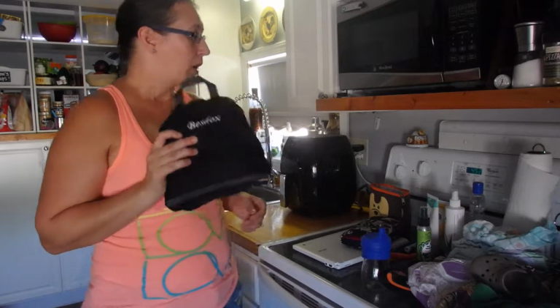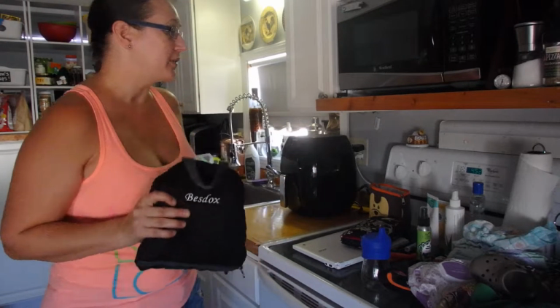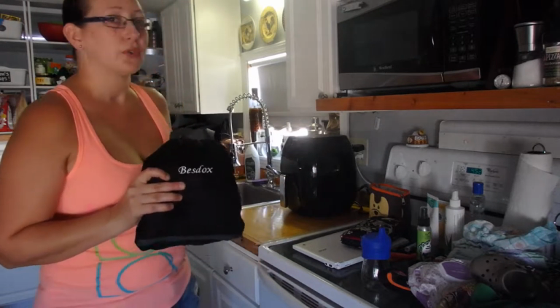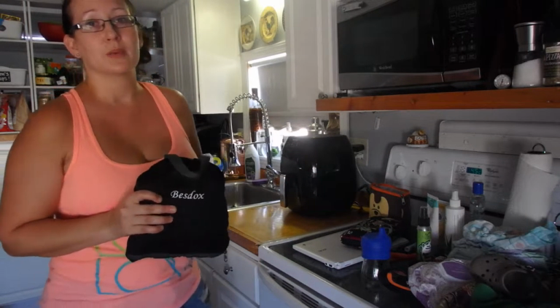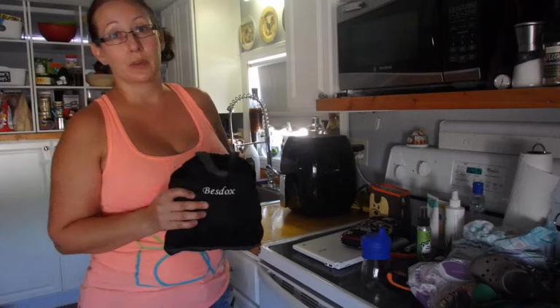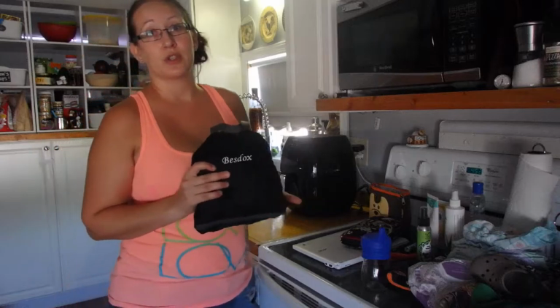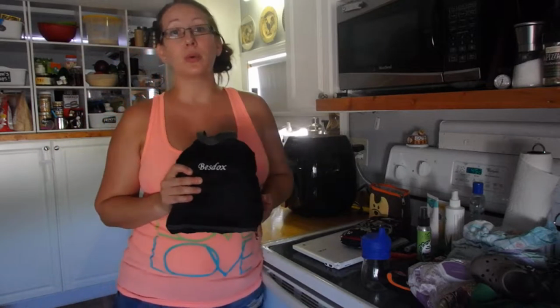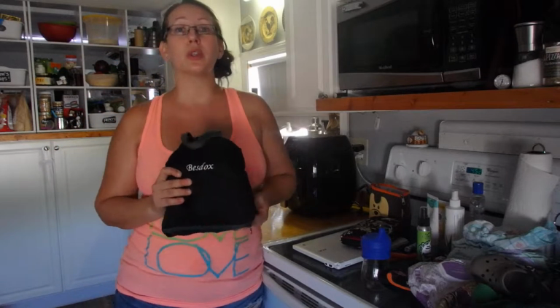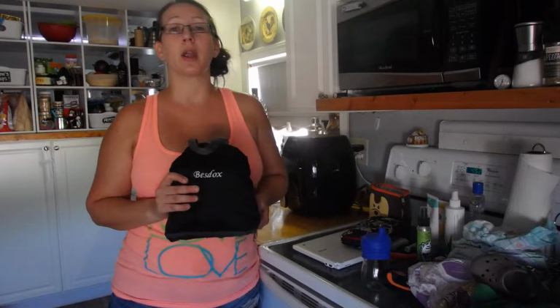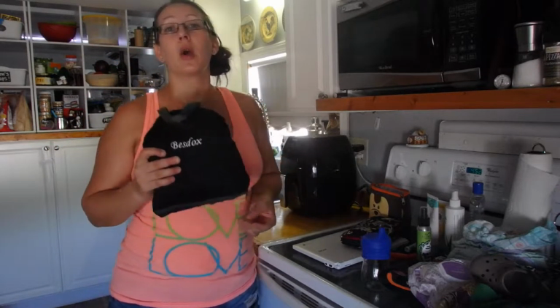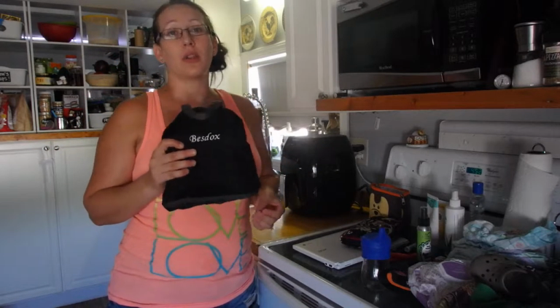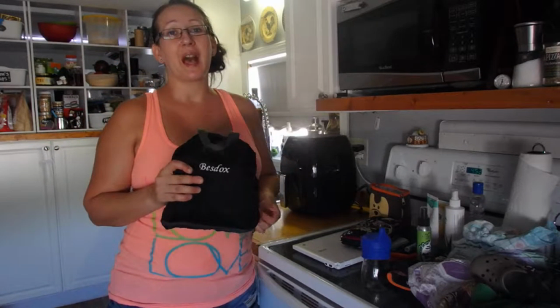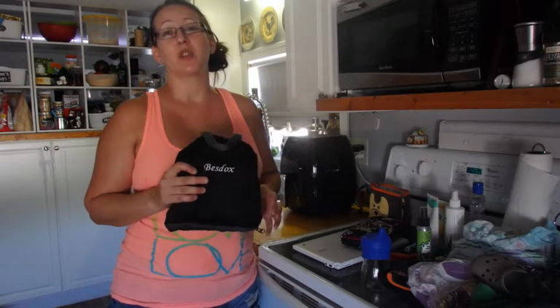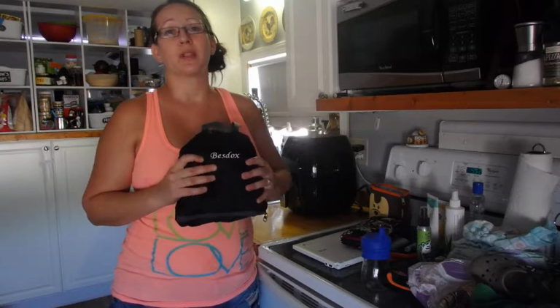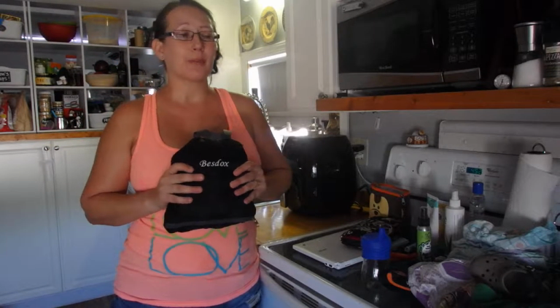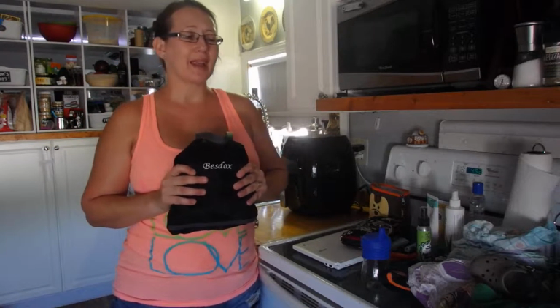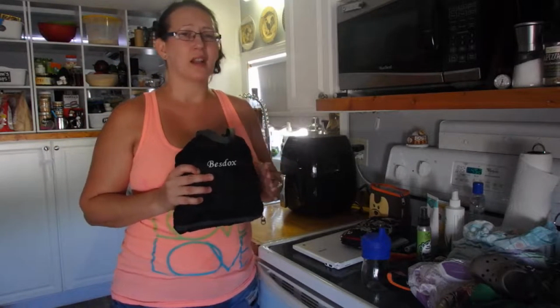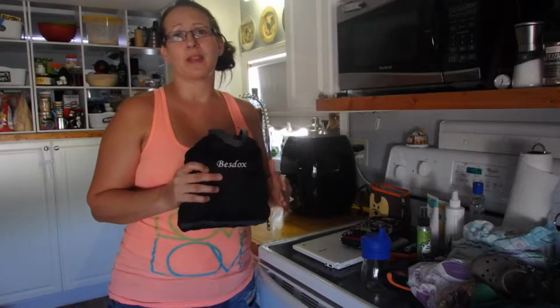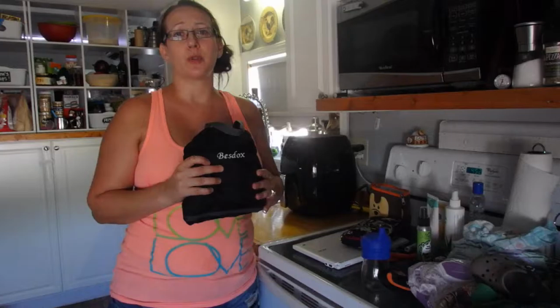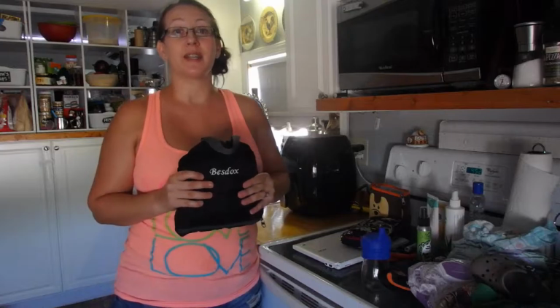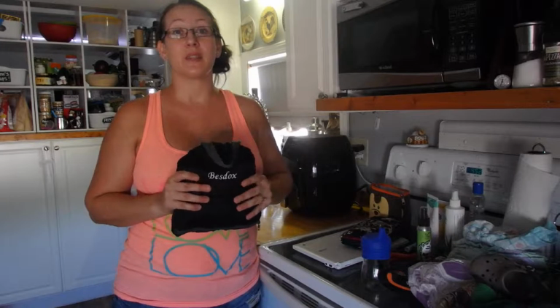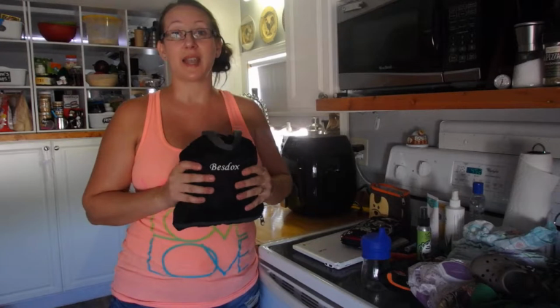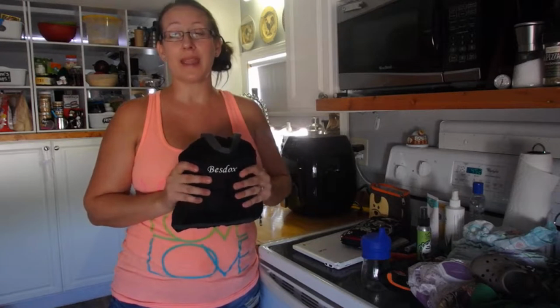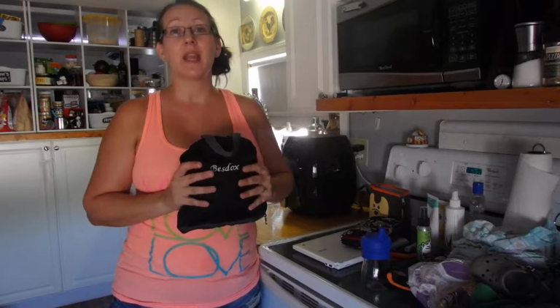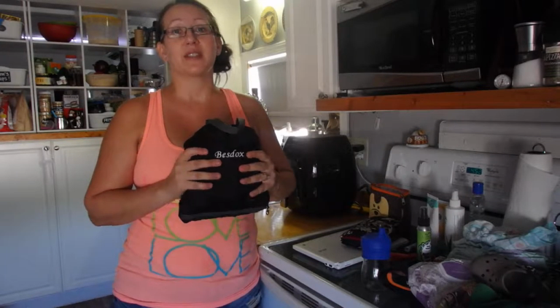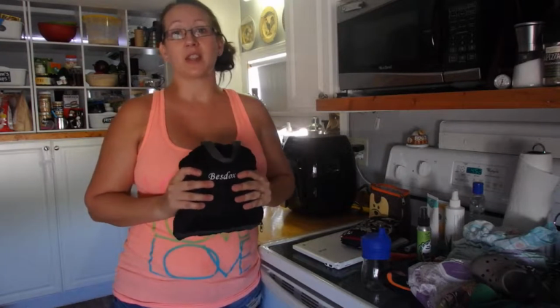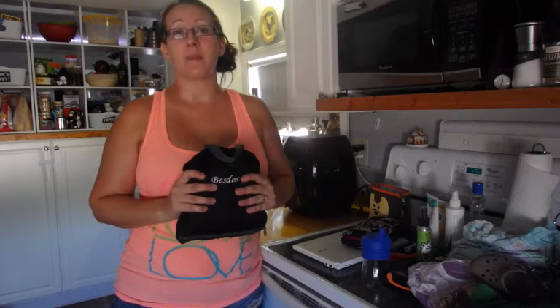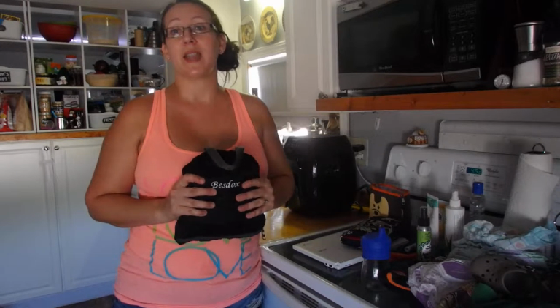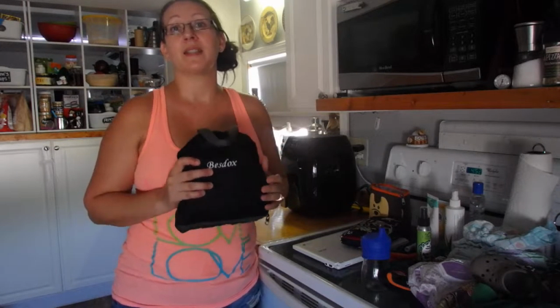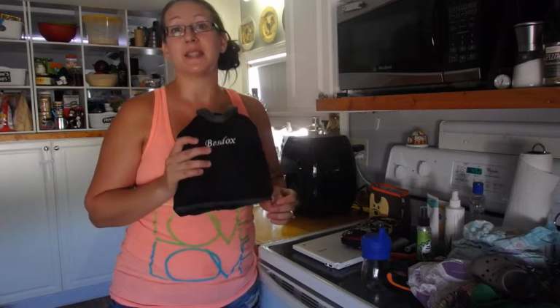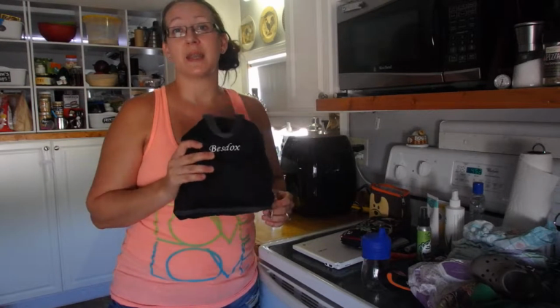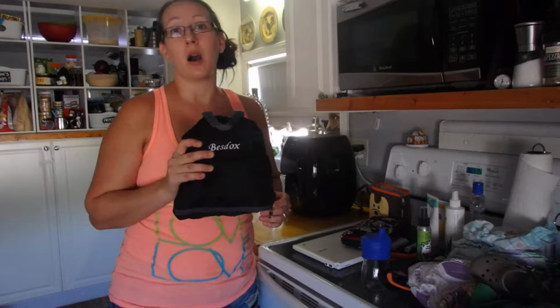What we use it for is when we're going to the zoo or to the park or all-day outings where a diaper bag is not the best option. I need something that's lightweight, that's not going to sweat me to death, and that's easy to keep on.